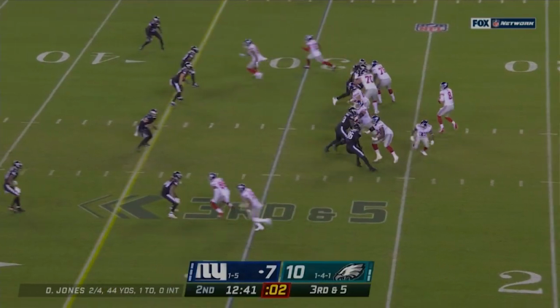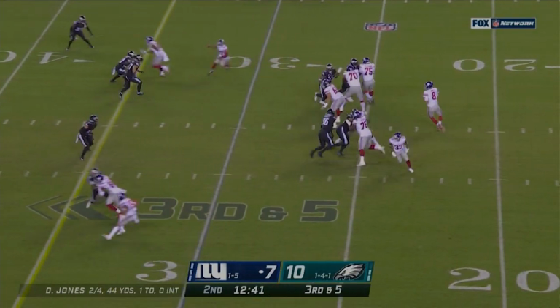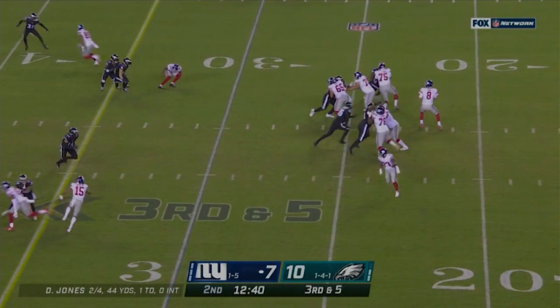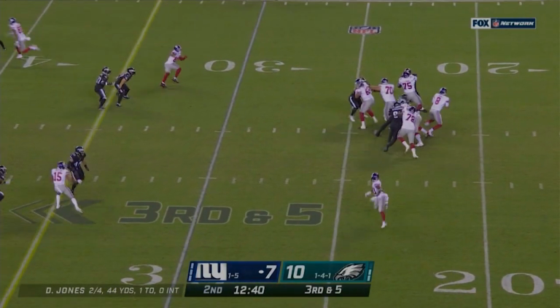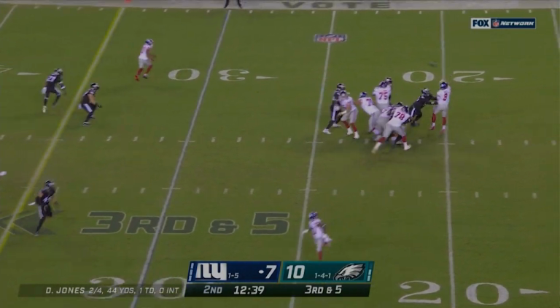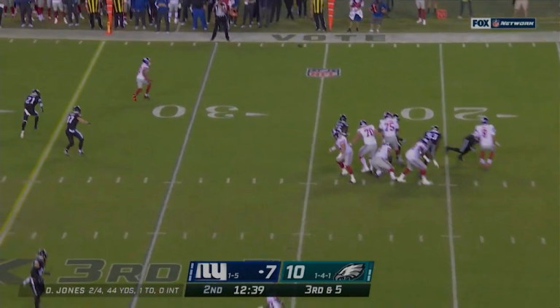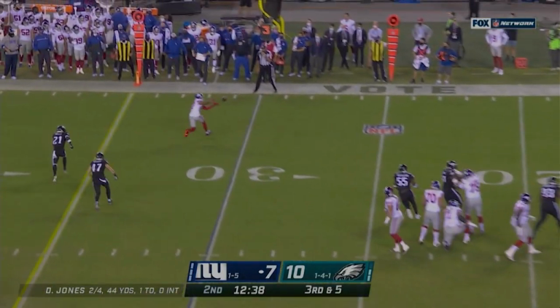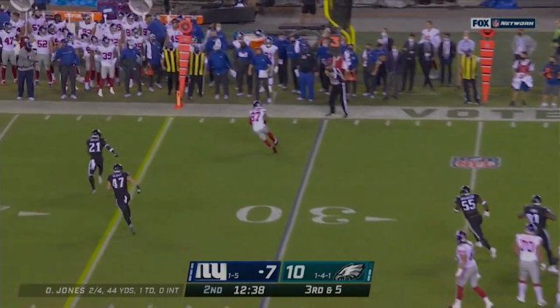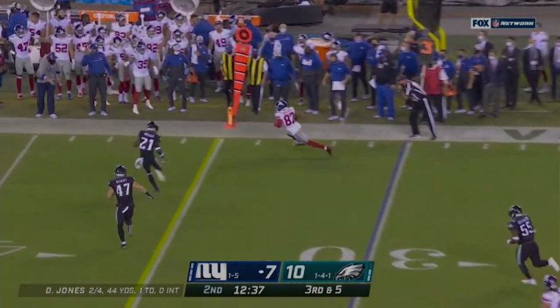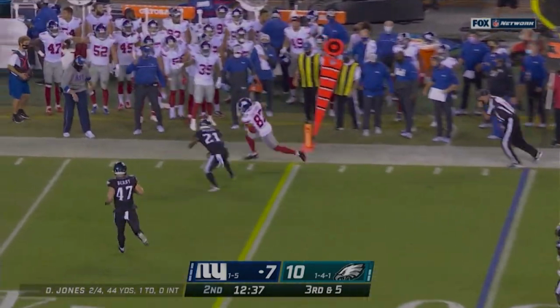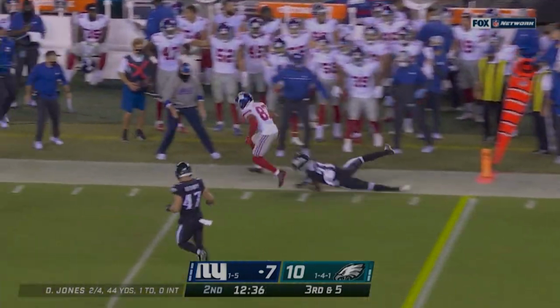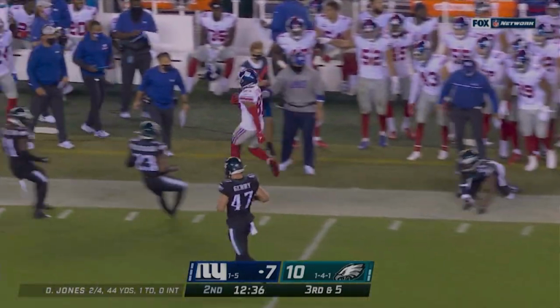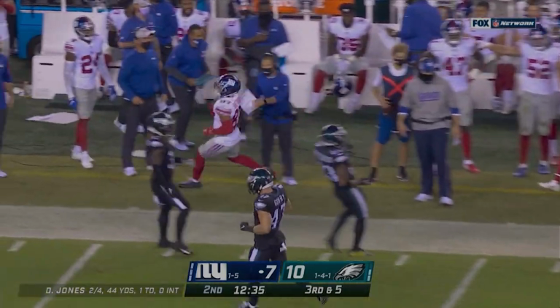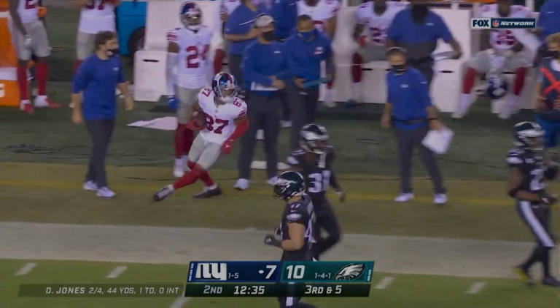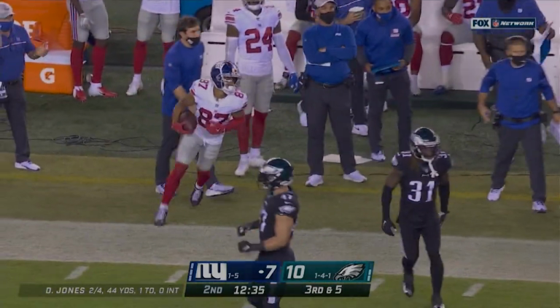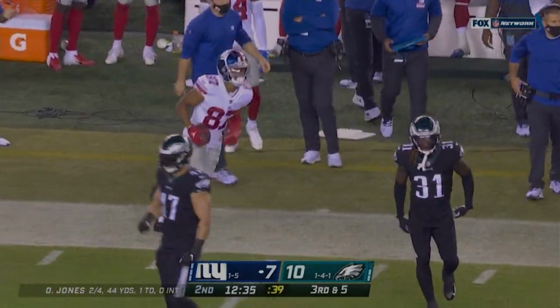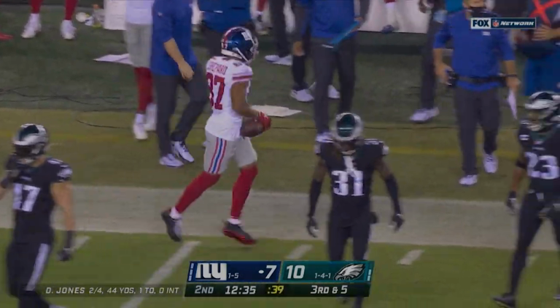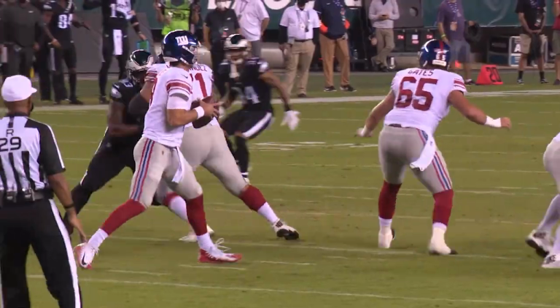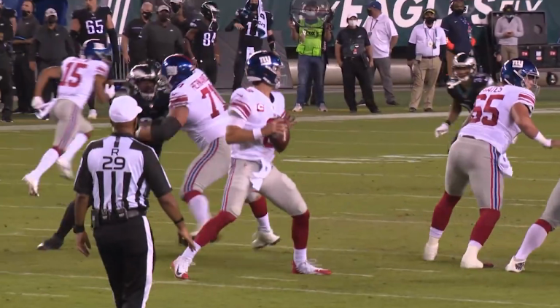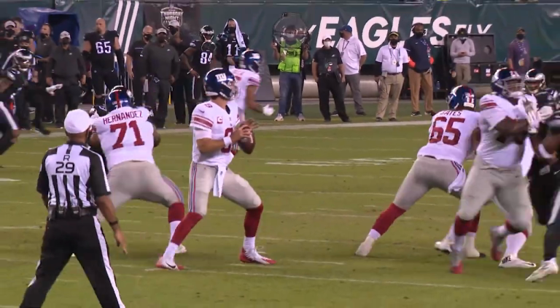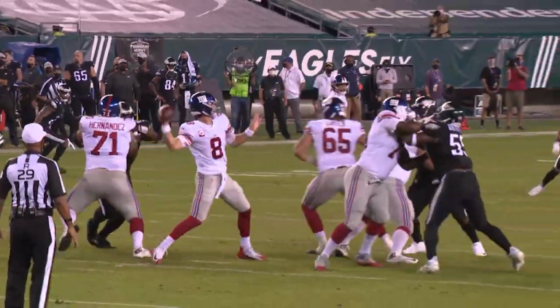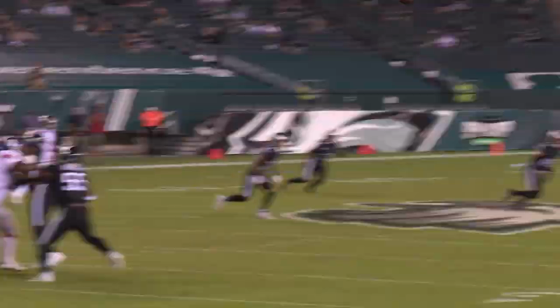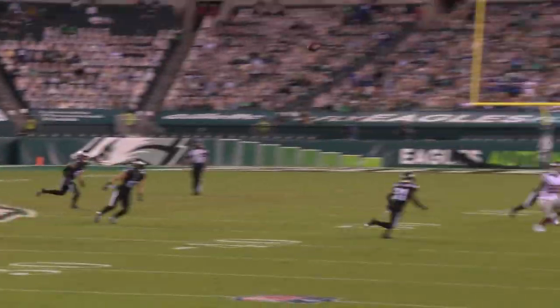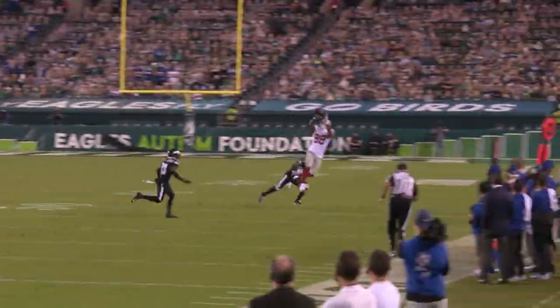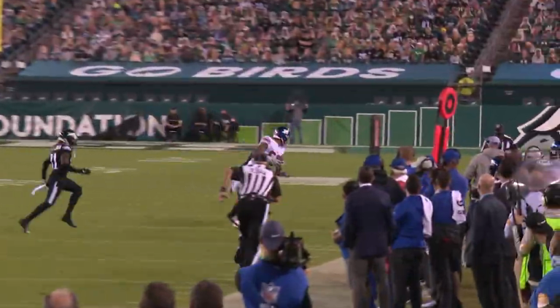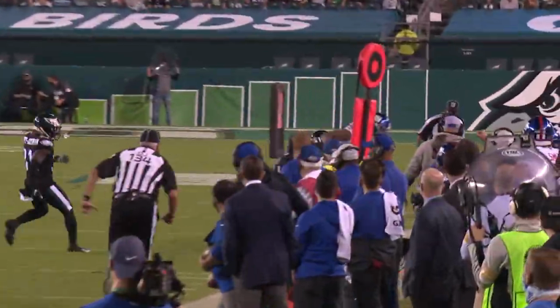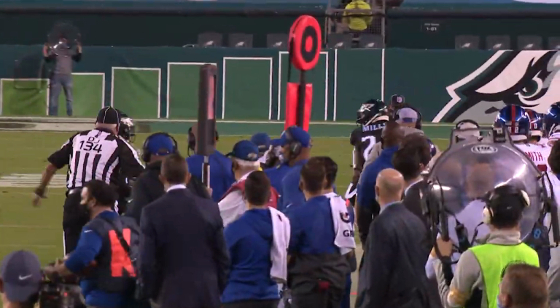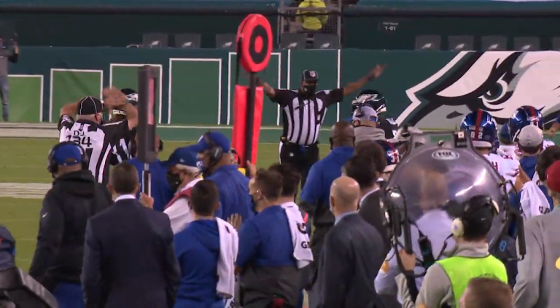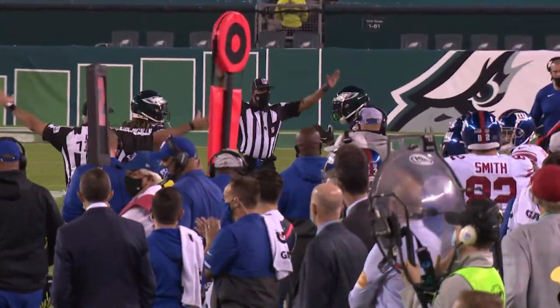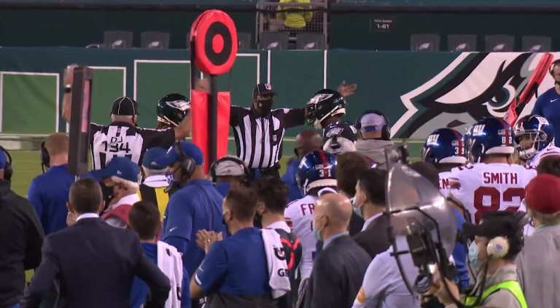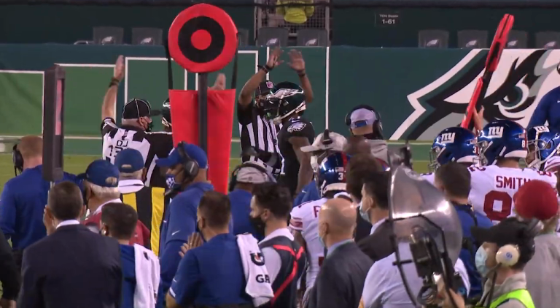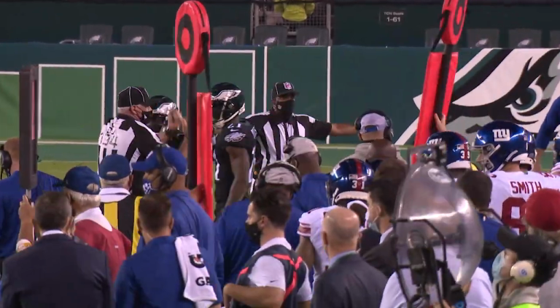Jones back to throw. He's under pressure, he lobs one right. Shepard makes the catch and he's got the first down before he's run out of bounds. Jones back, has time, delivers it to the right sideline, caught by Ingram. And he gets shouldered out of bounds but he's got a first down.